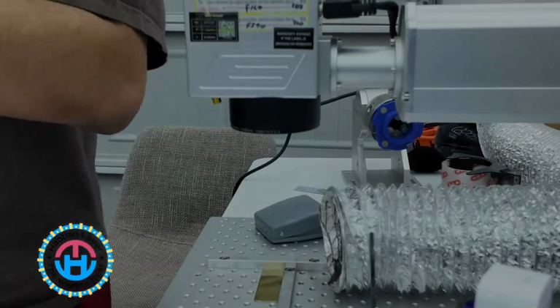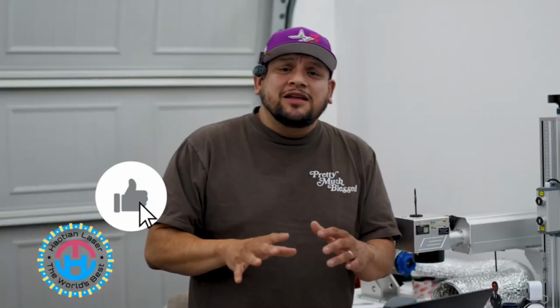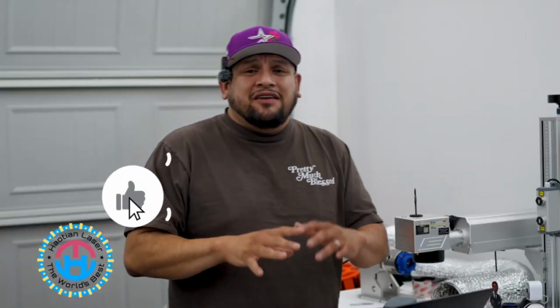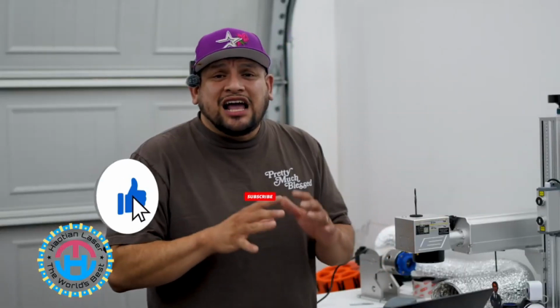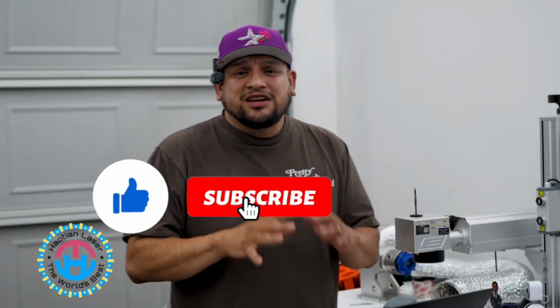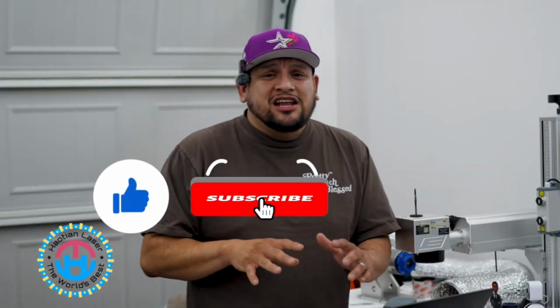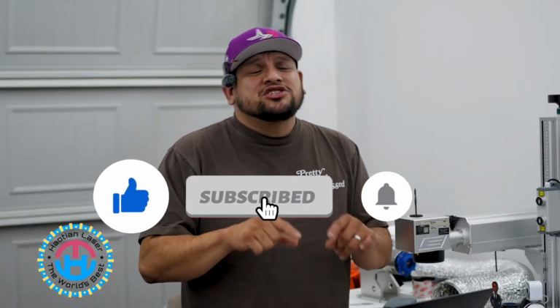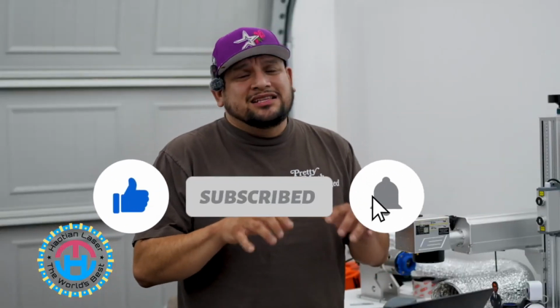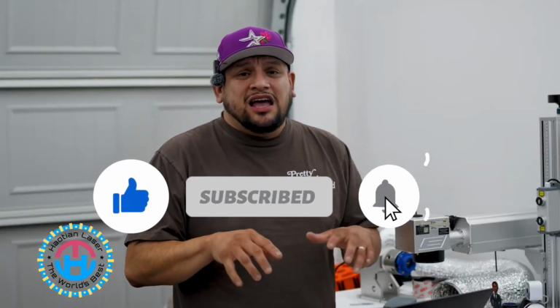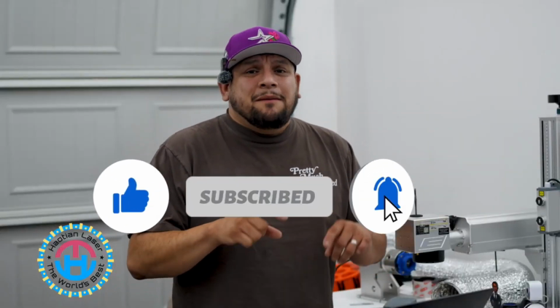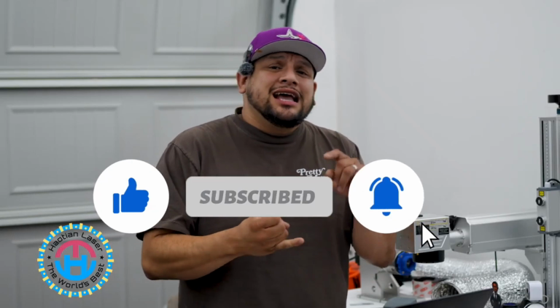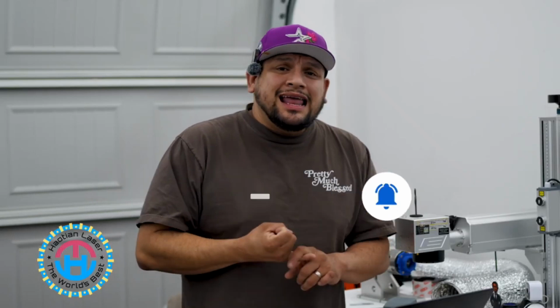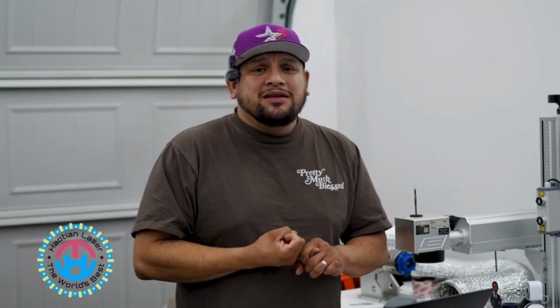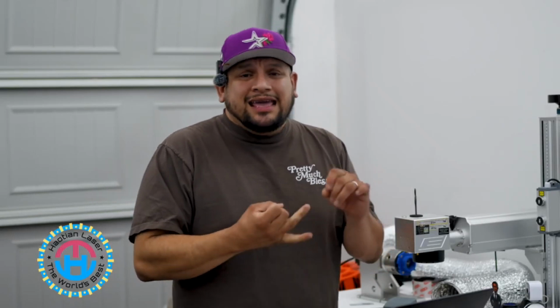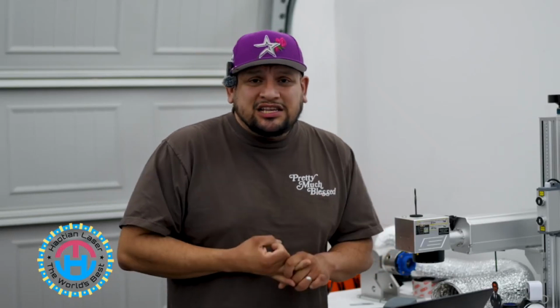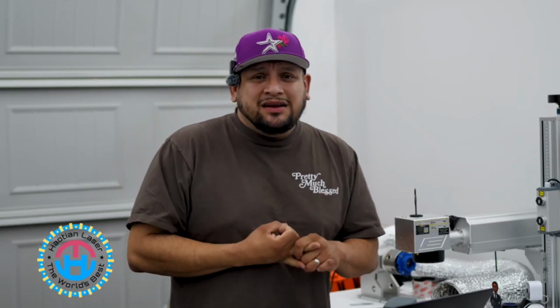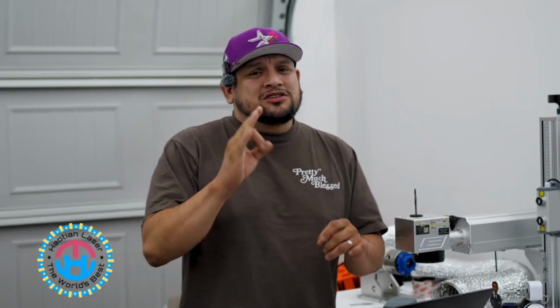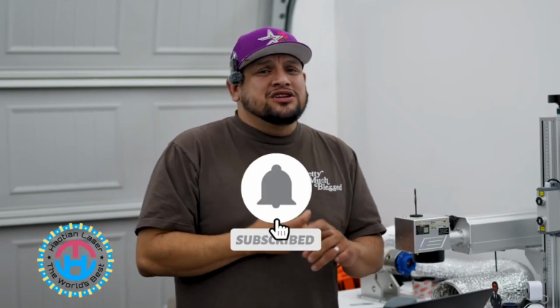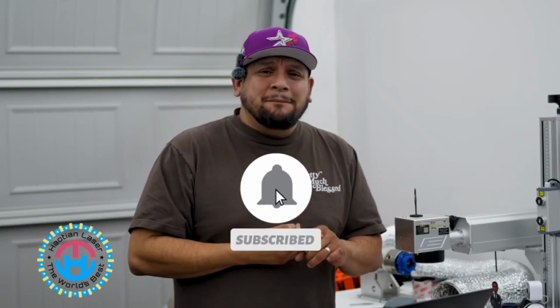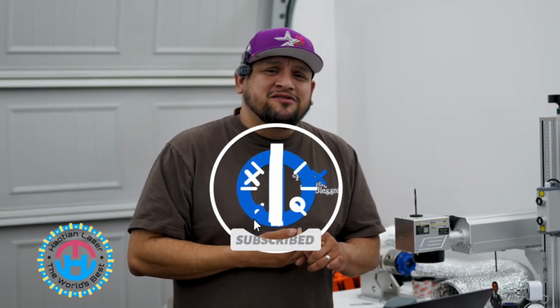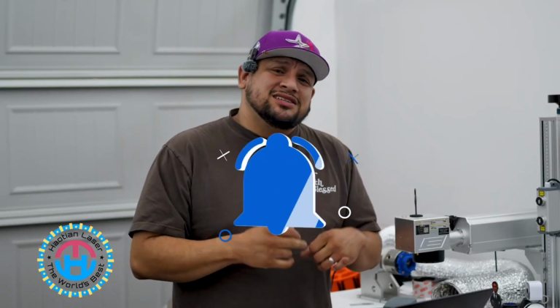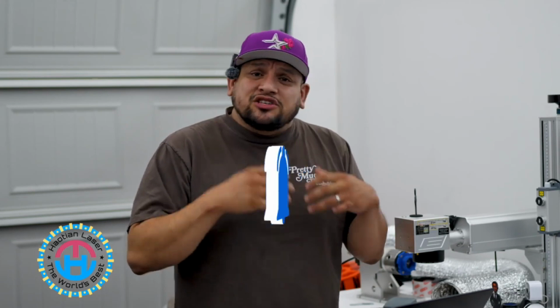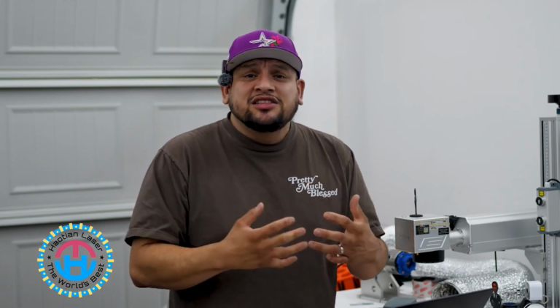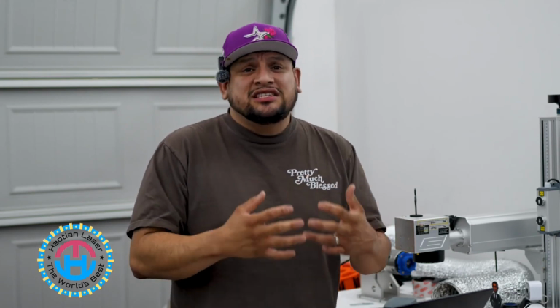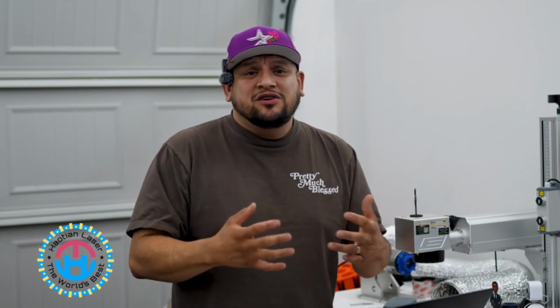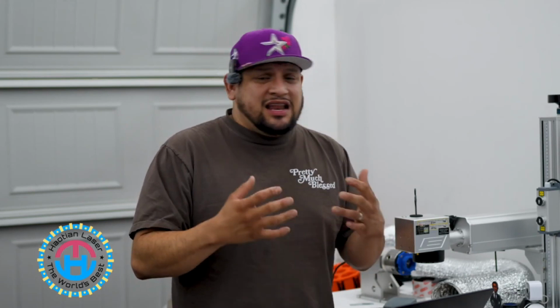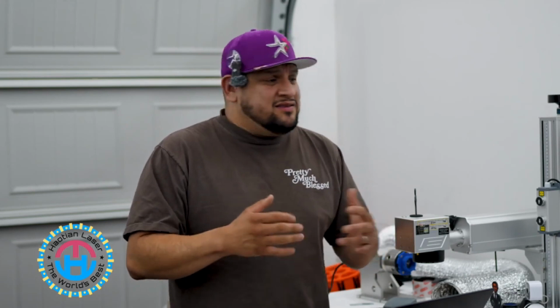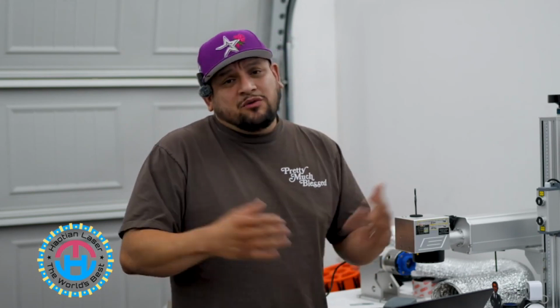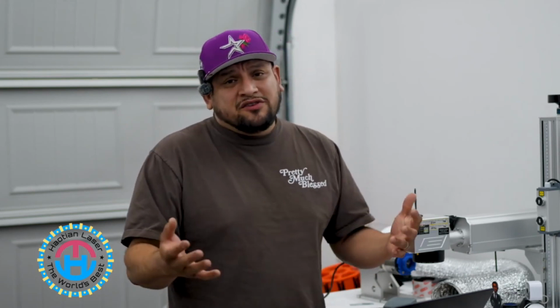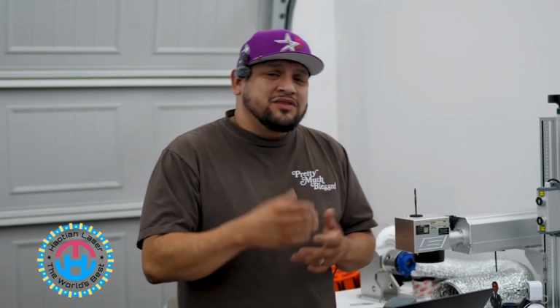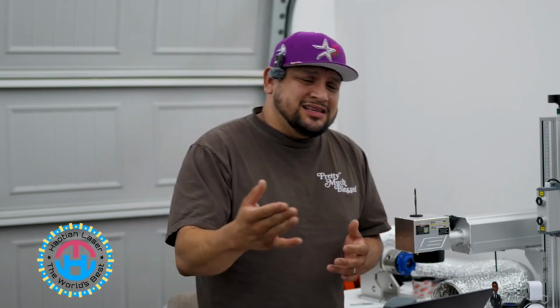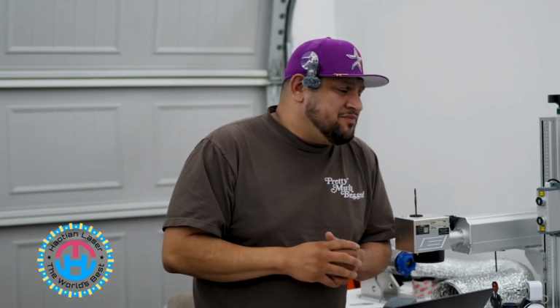But before we get started, if you guys are not subscribed to the channel, make sure you subscribe, hit that like button, hit that share button, and turn on that bell notification so you can continue to see videos like these. So without further ado, let's get started.